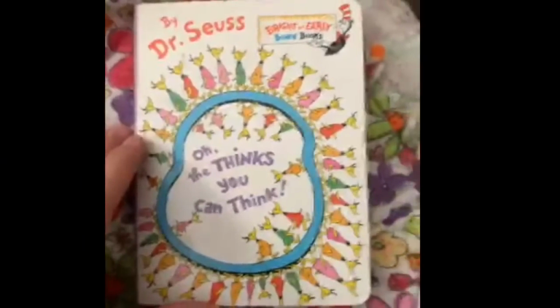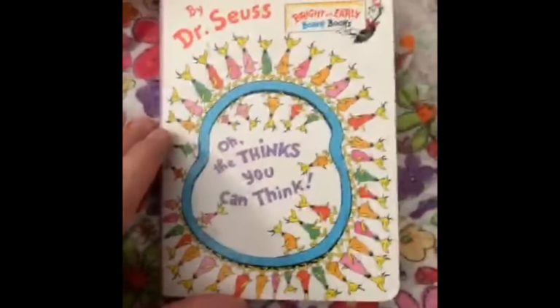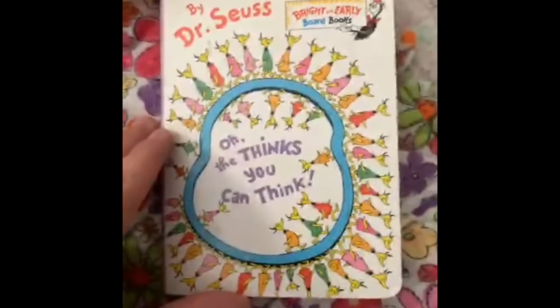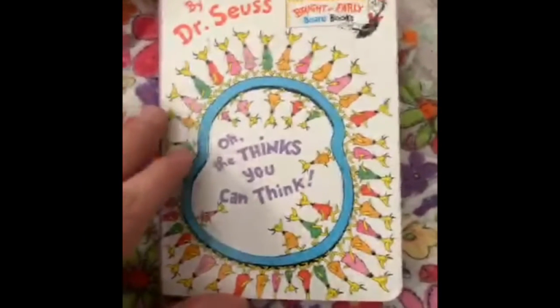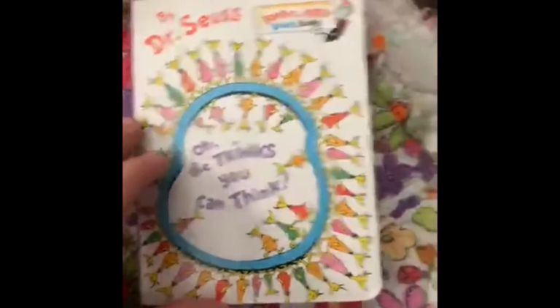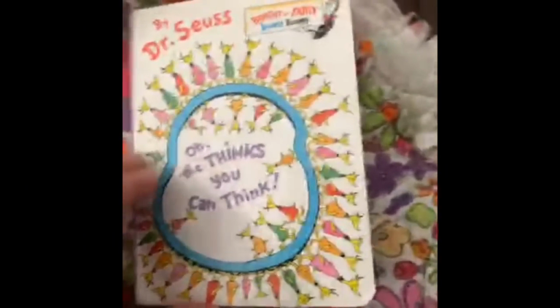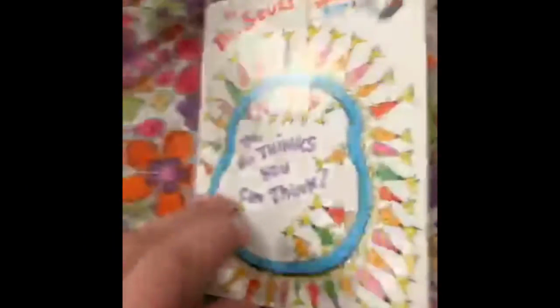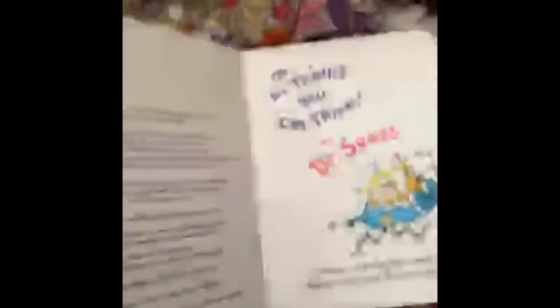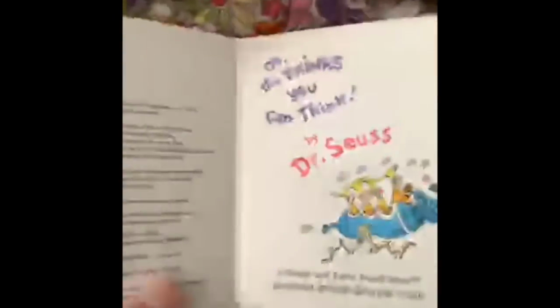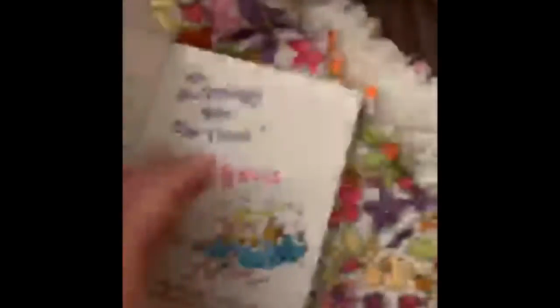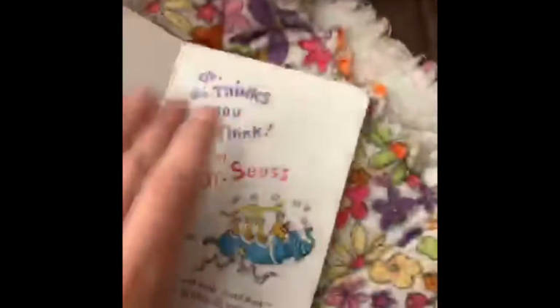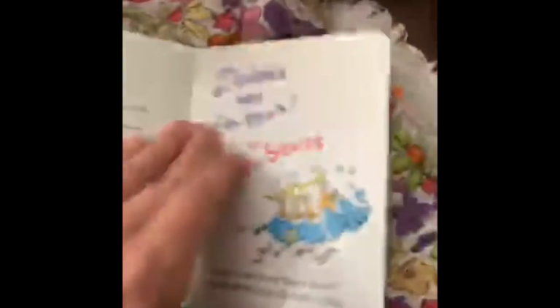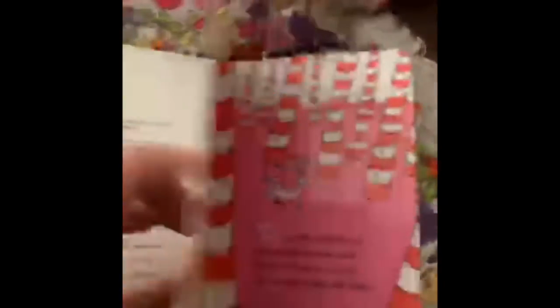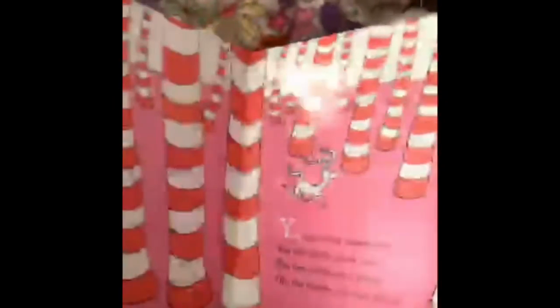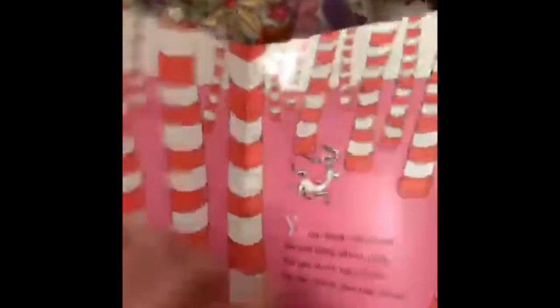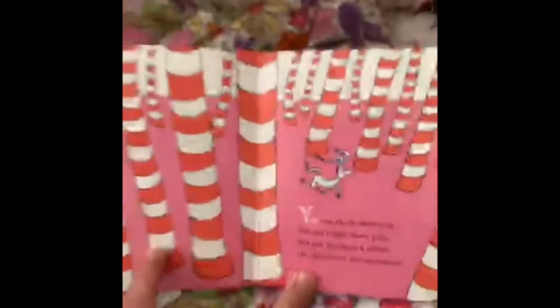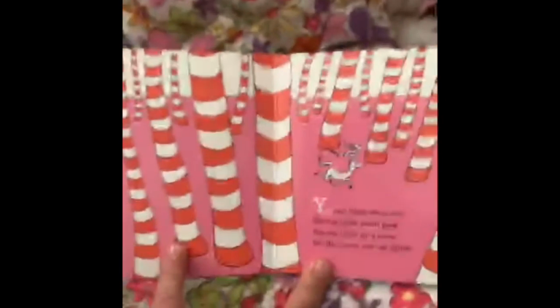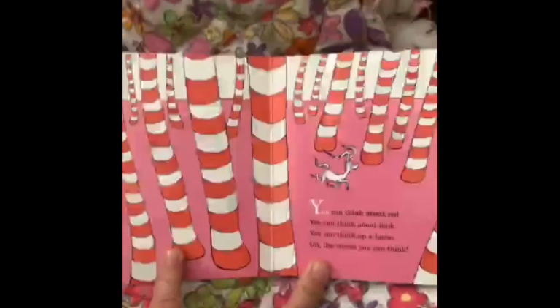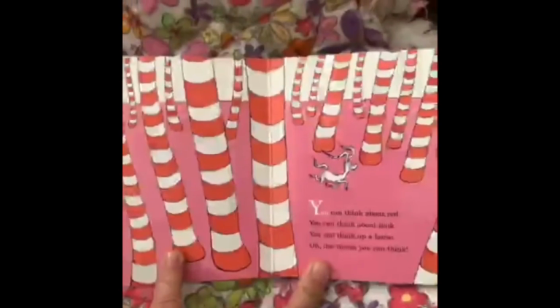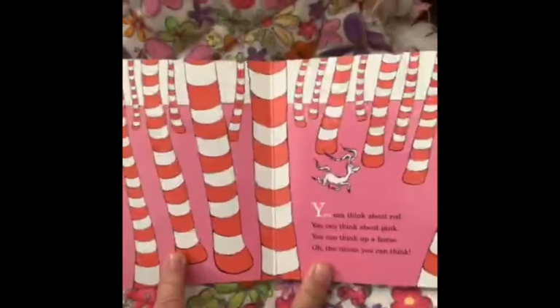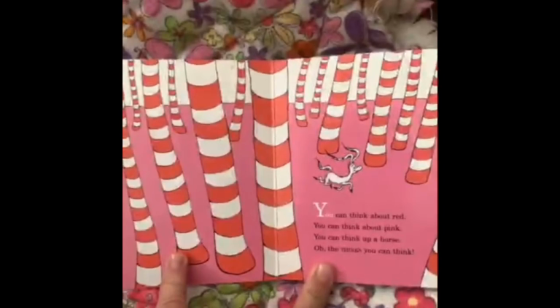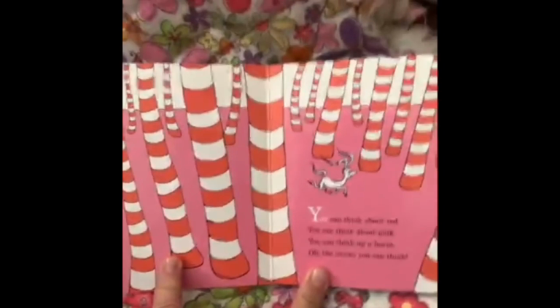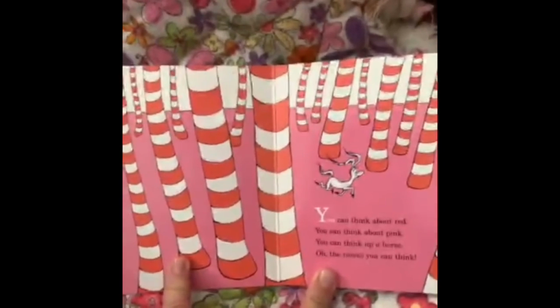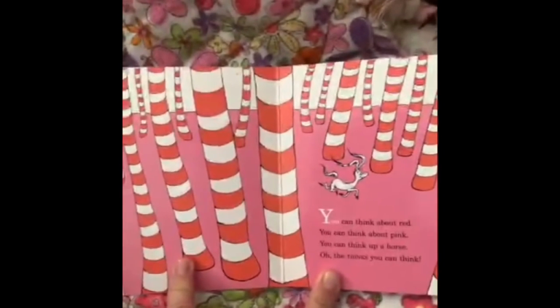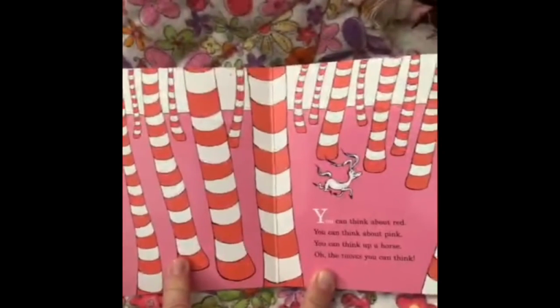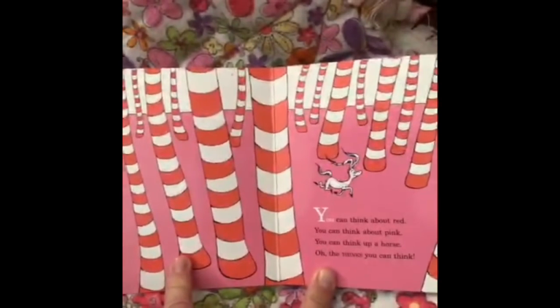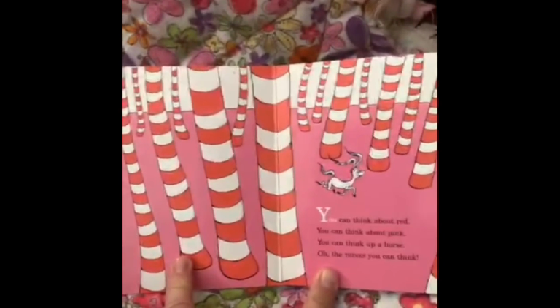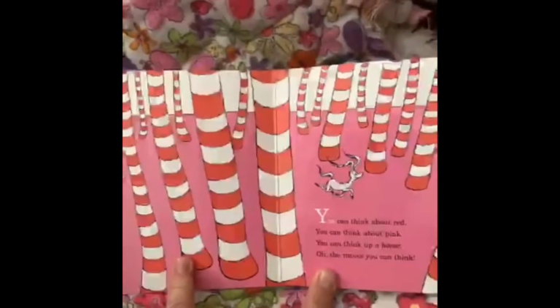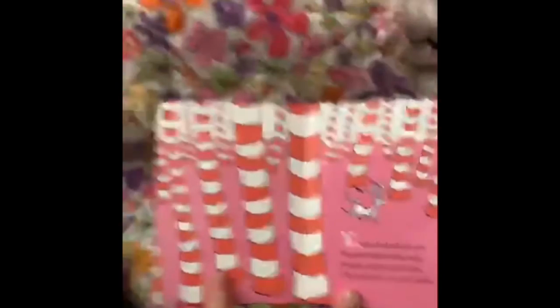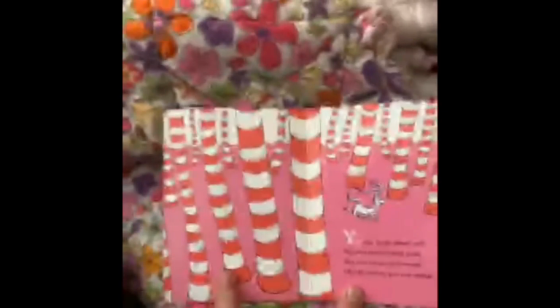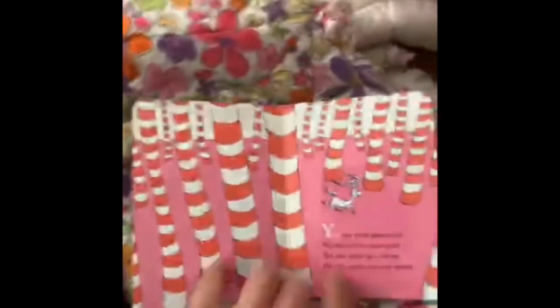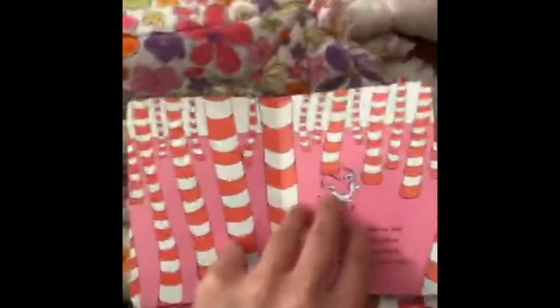"Oh, the Thinks You Can Think" by Dr. Seuss. You can think about red. You can think about pink. You can think of a horse. Oh, the thinks you can think.